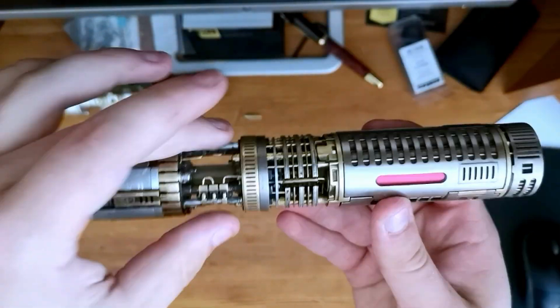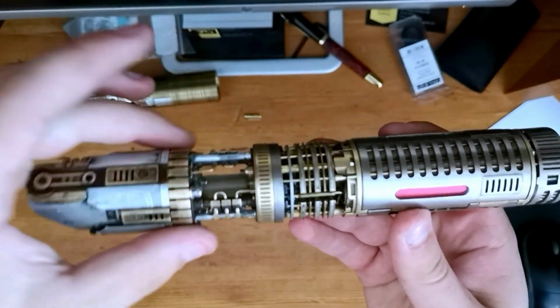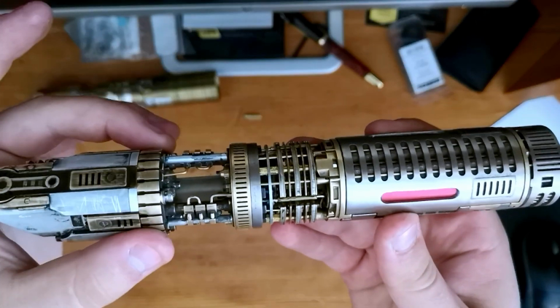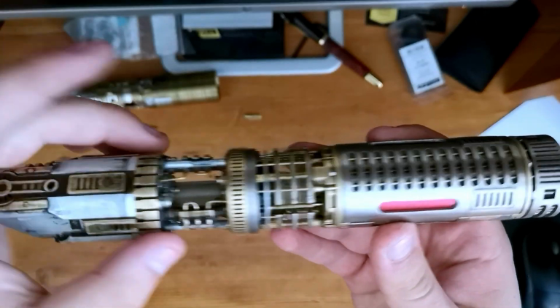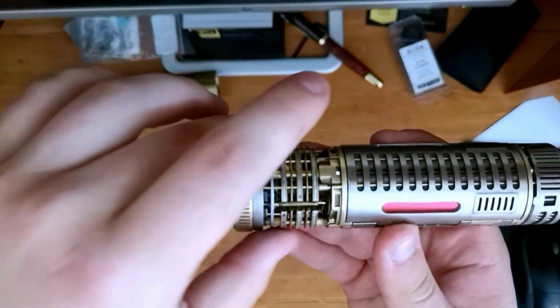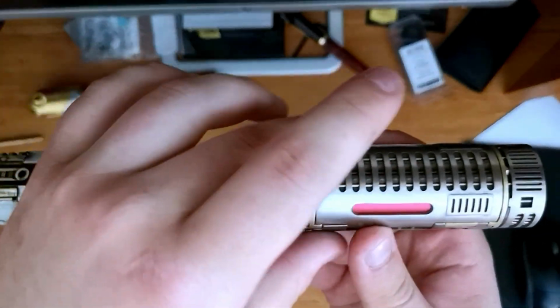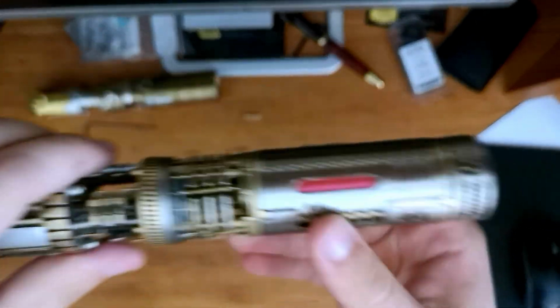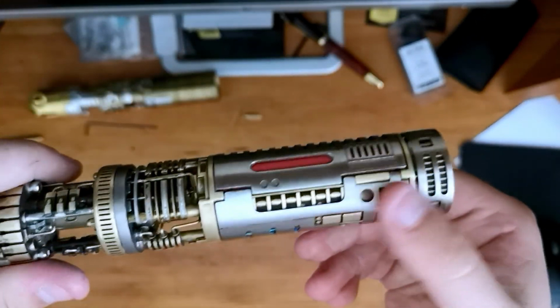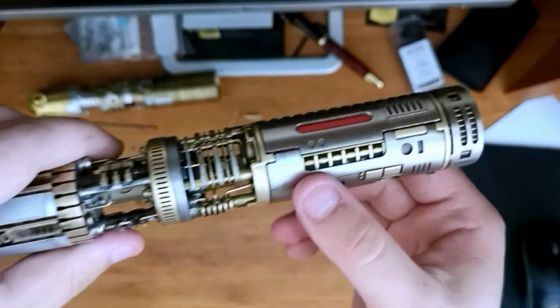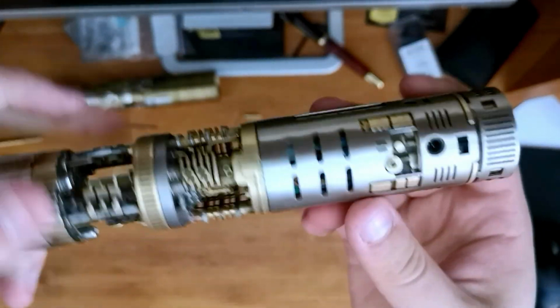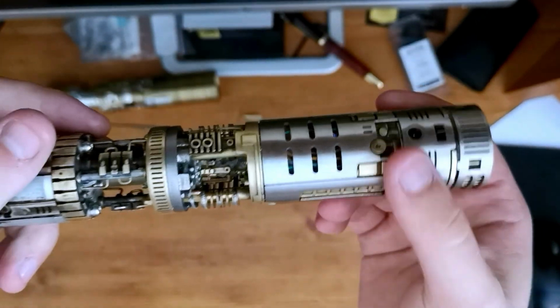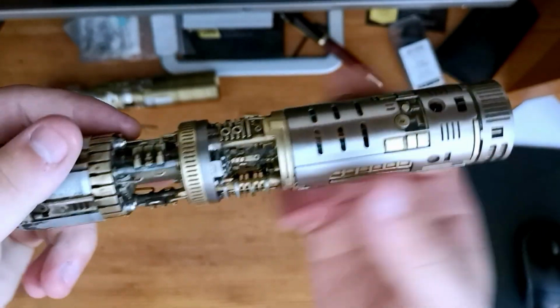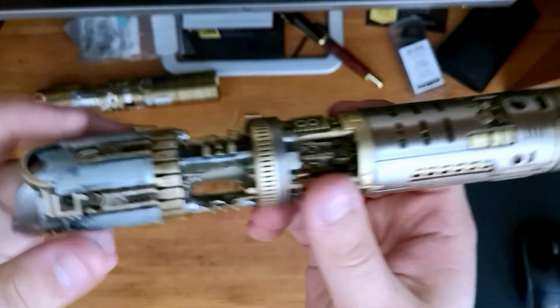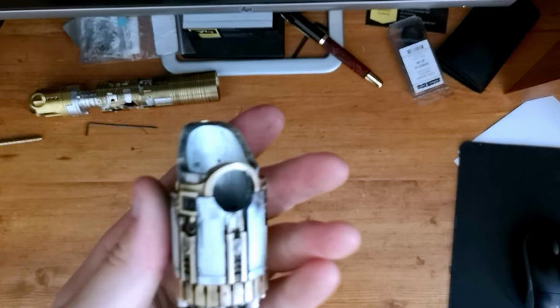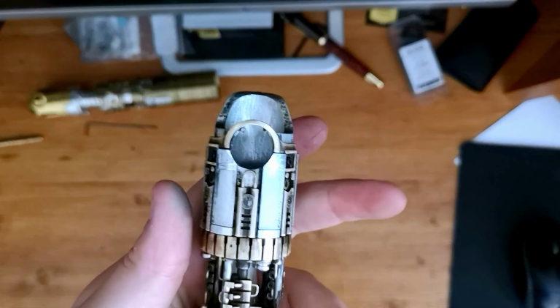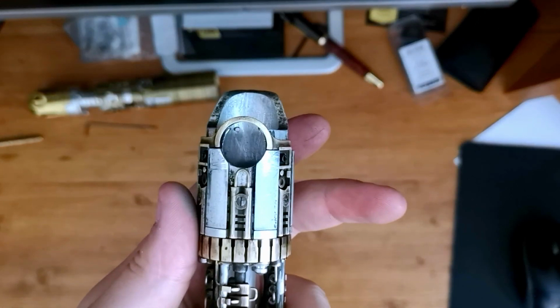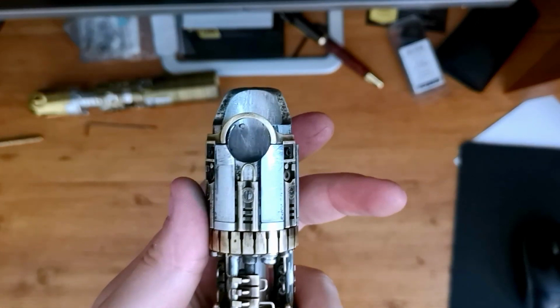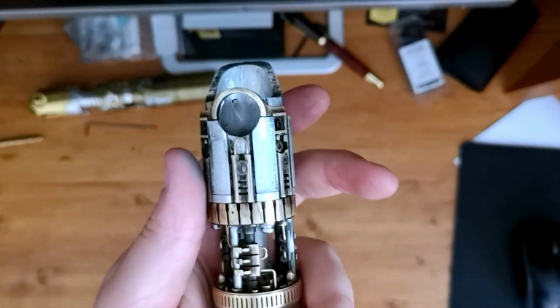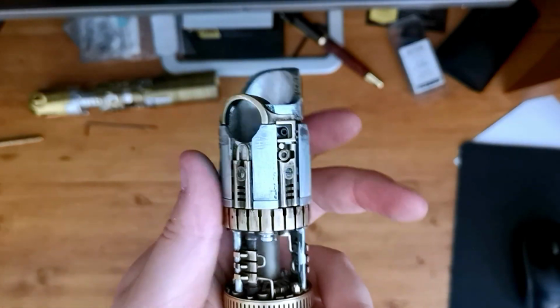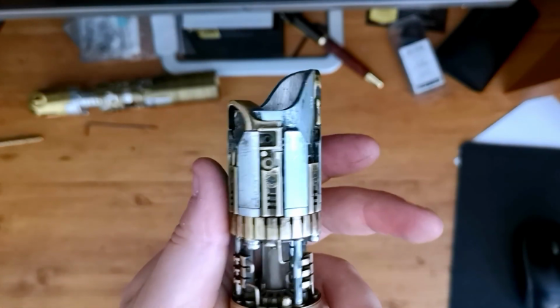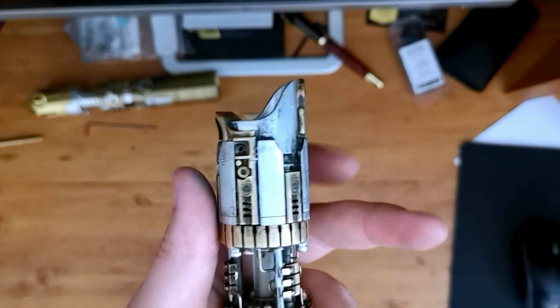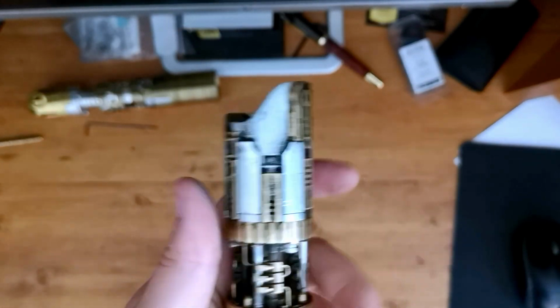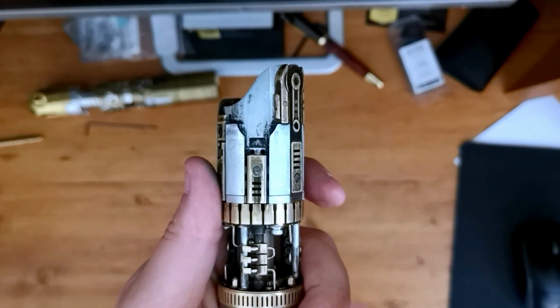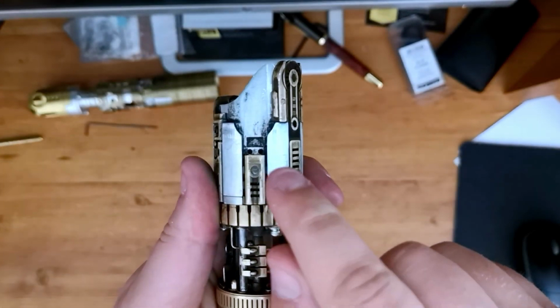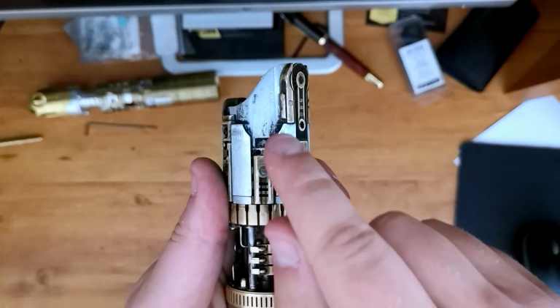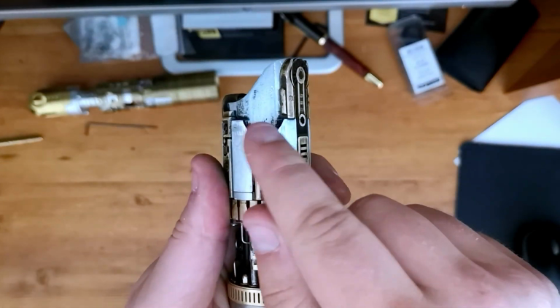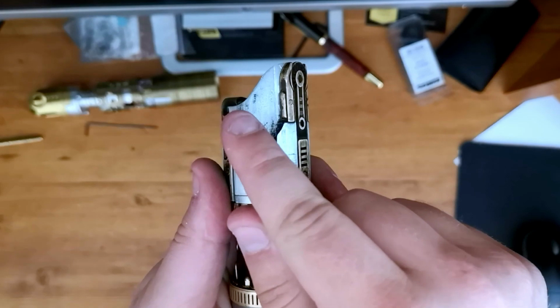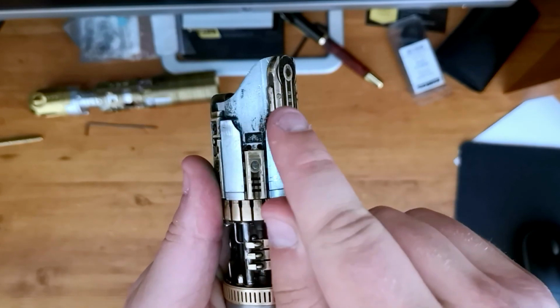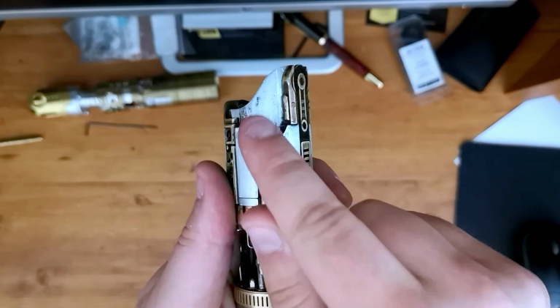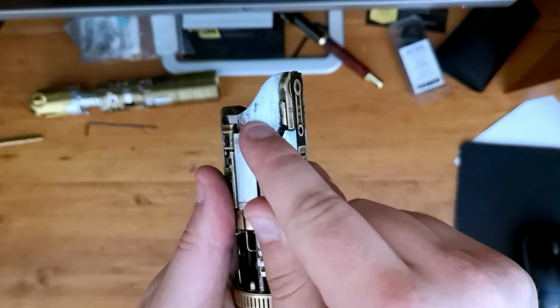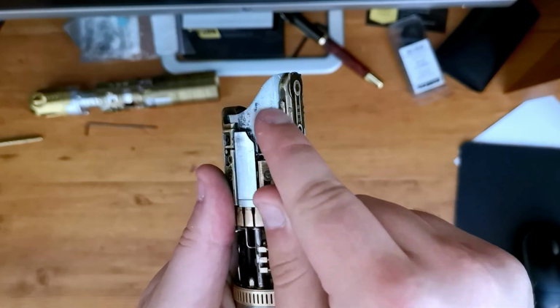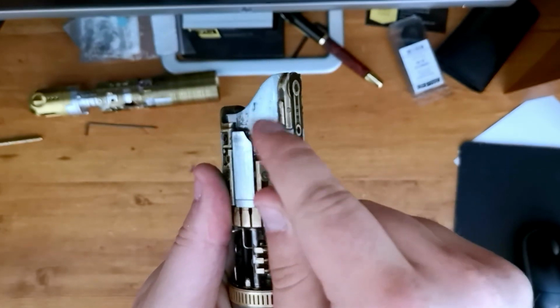The brass has been weathered a little bit to match the finish of the brass down here and the details here. The emitter top is aluminum — it's the raw aluminum finish, and this is the V2 version. You can tell by the swoop here, the cutaway.